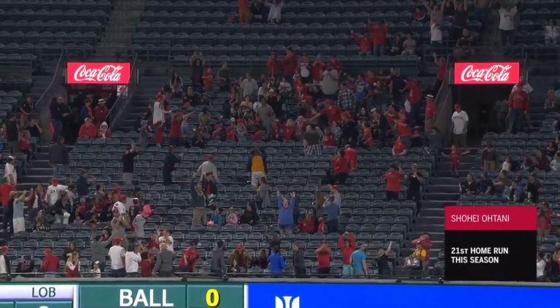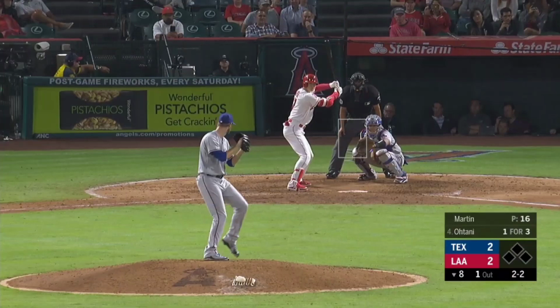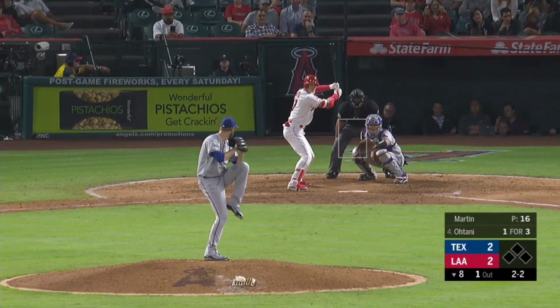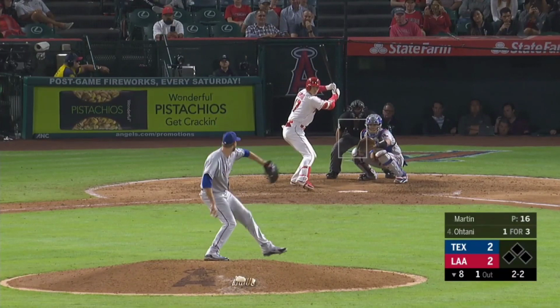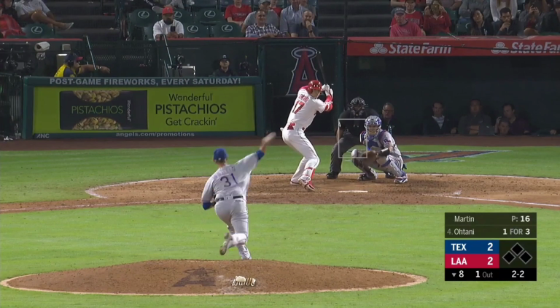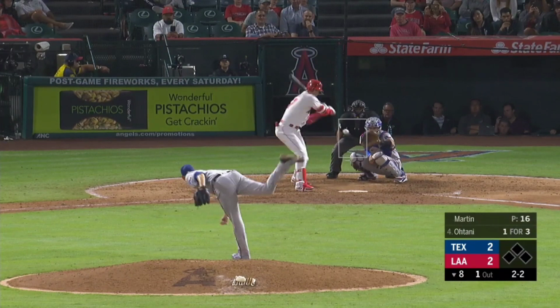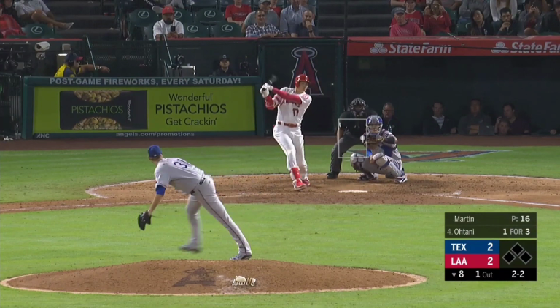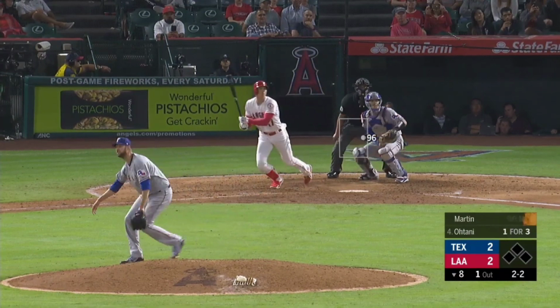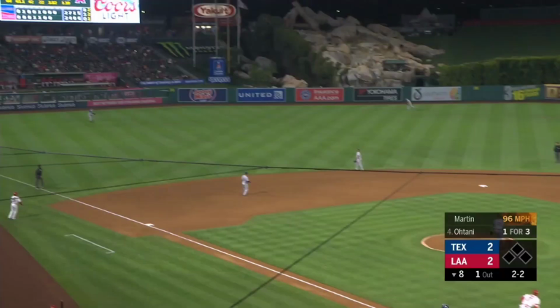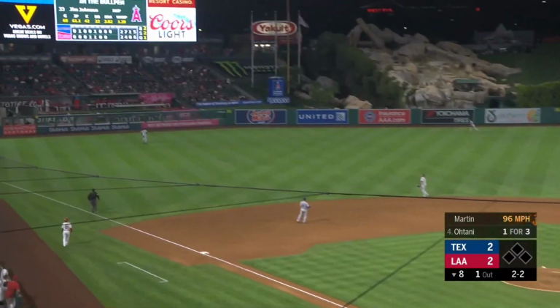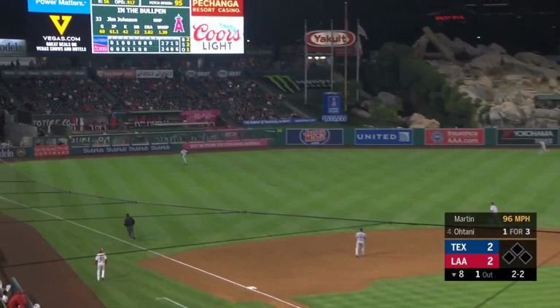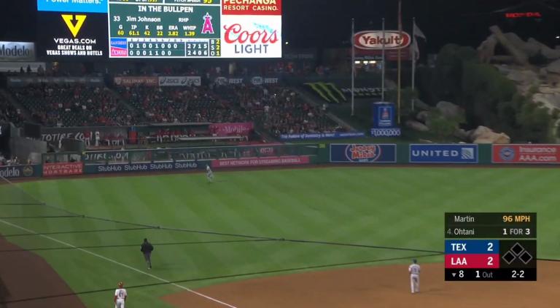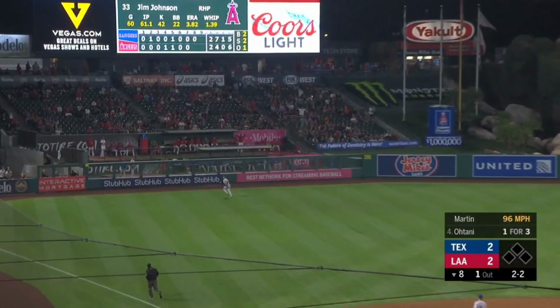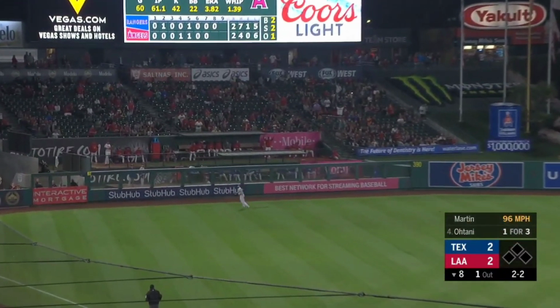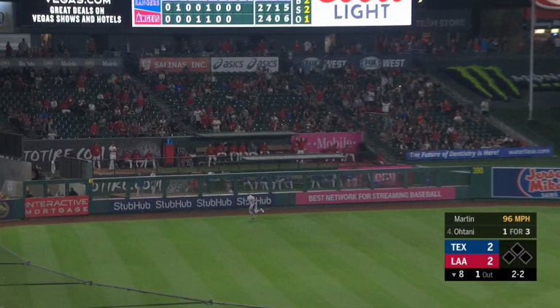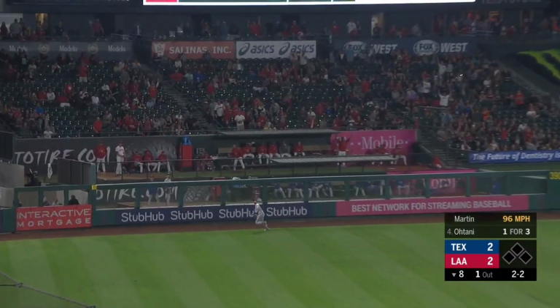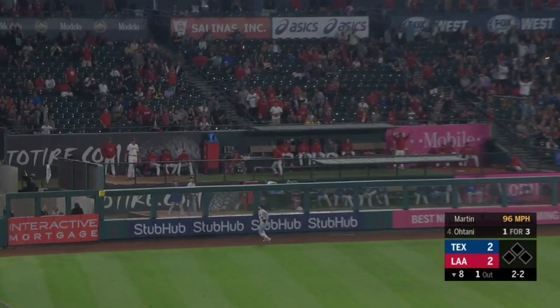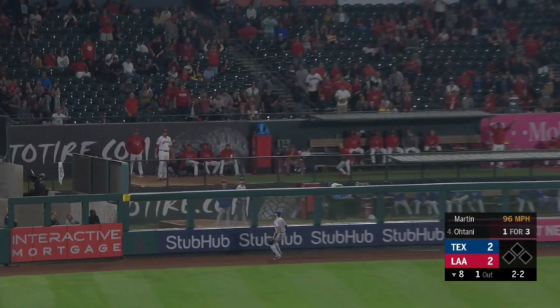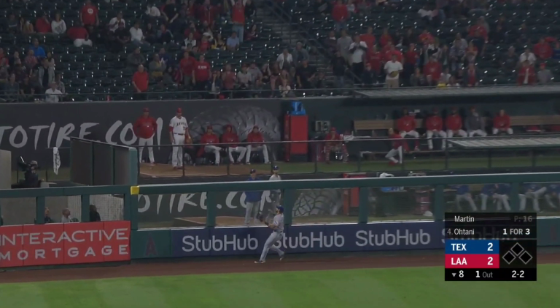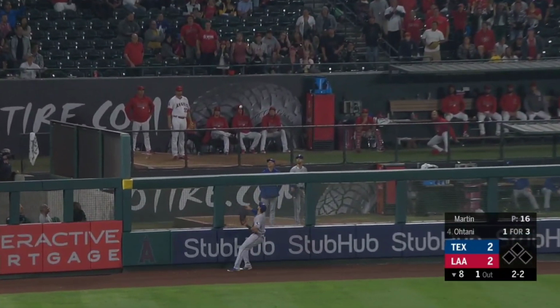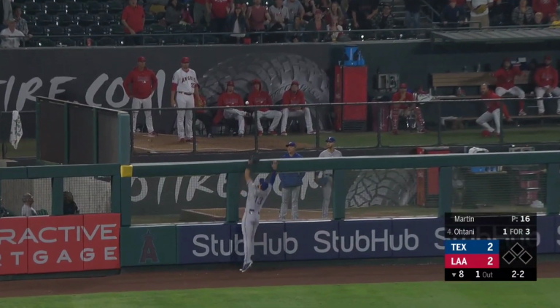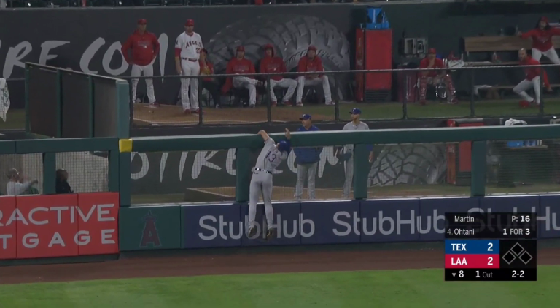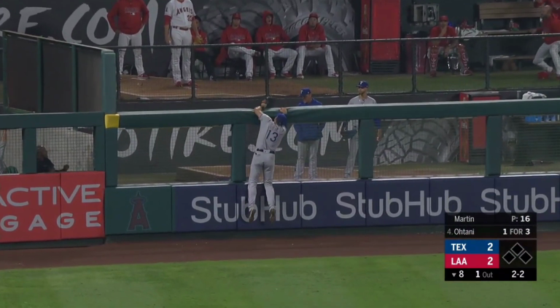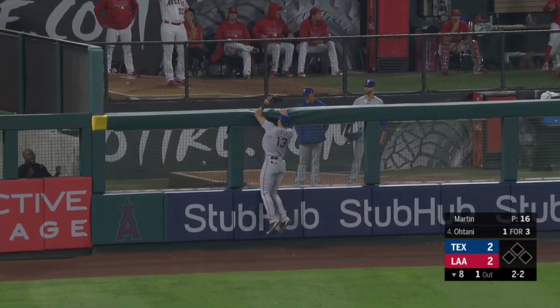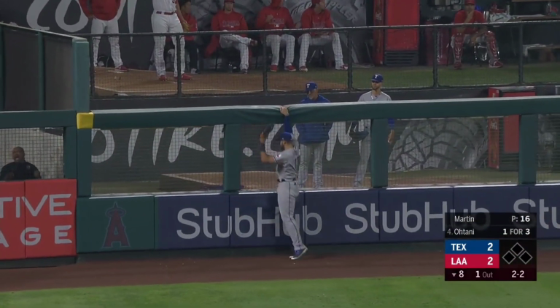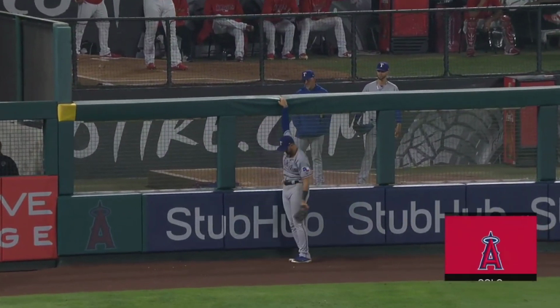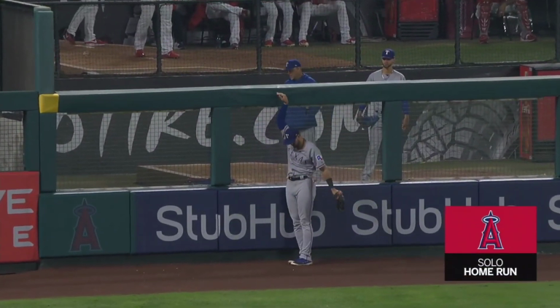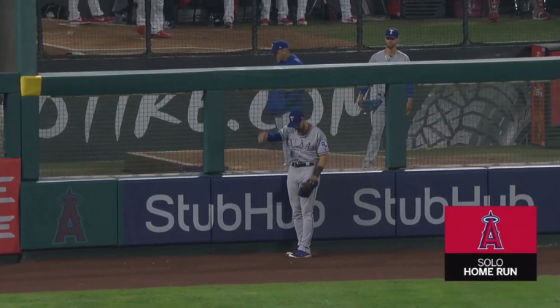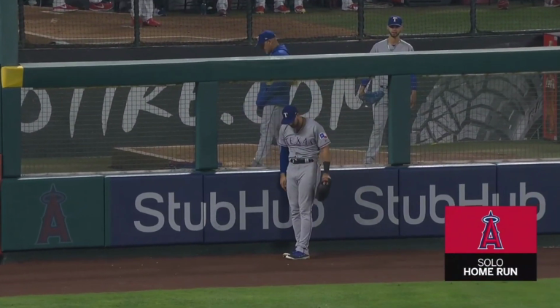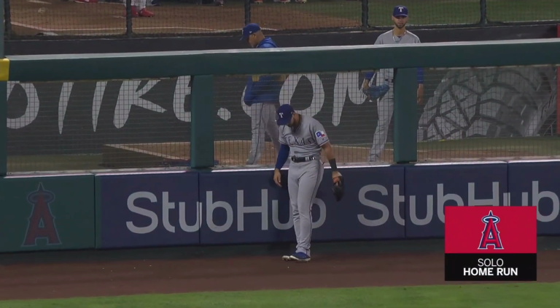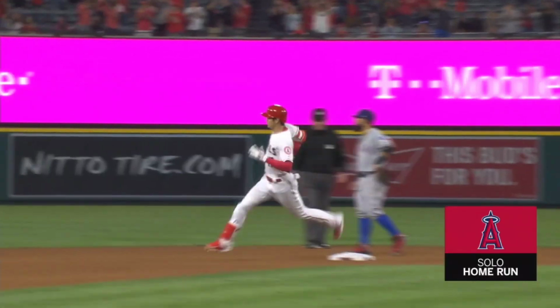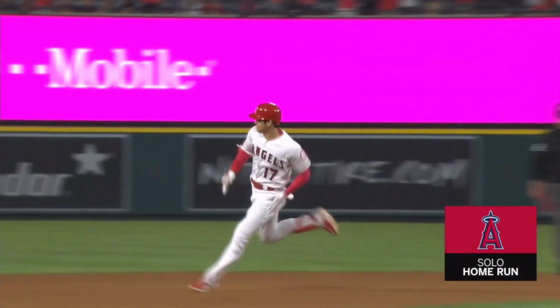Here now another 2-2. And that's out toward left field, hit well. Chasing Gallo back, onto the track, near the wall. That's off the top of the wall. Gone! Big fly Ohtani-san.